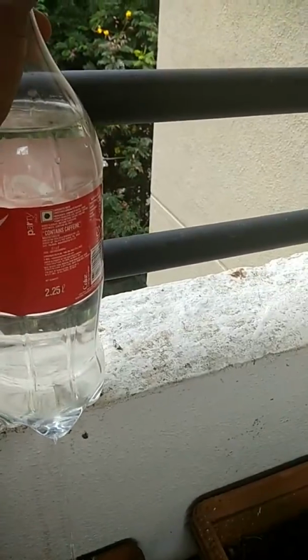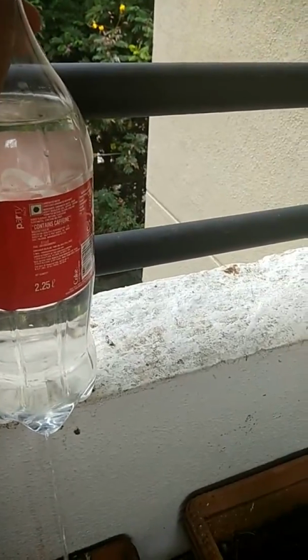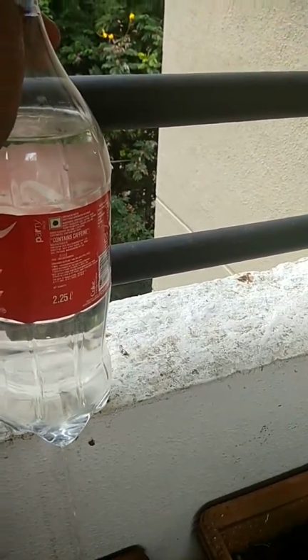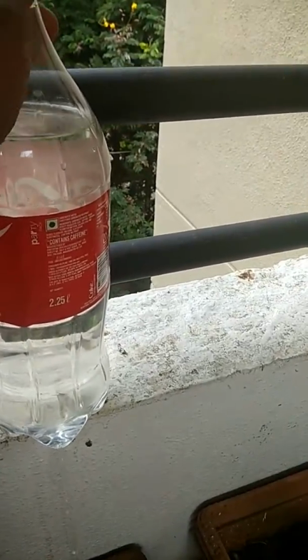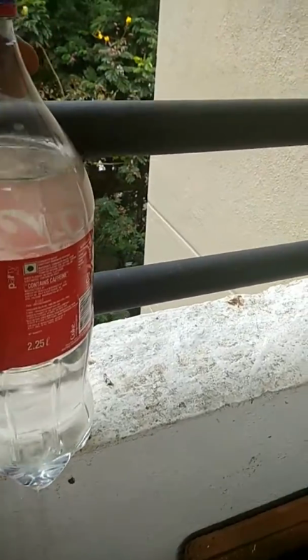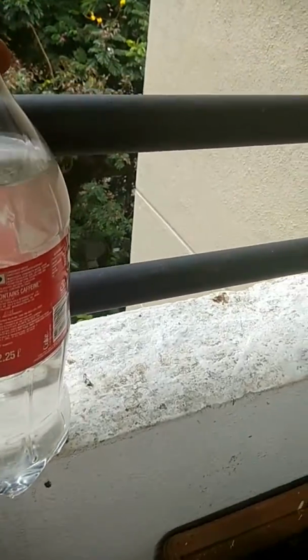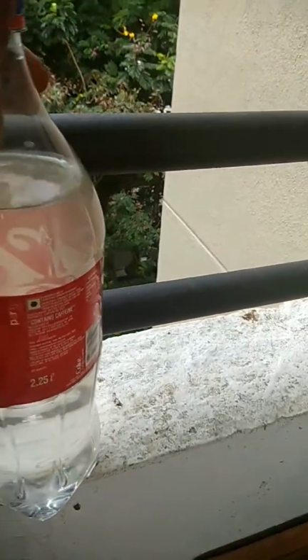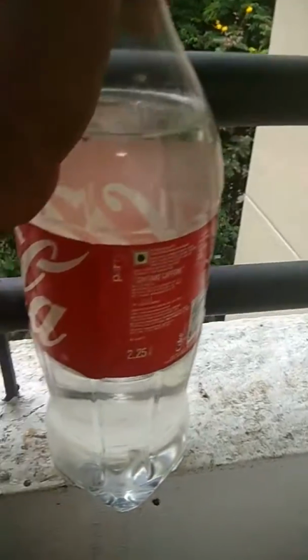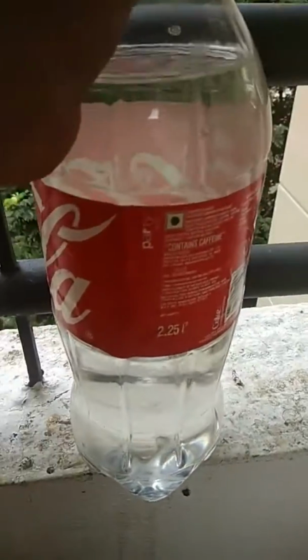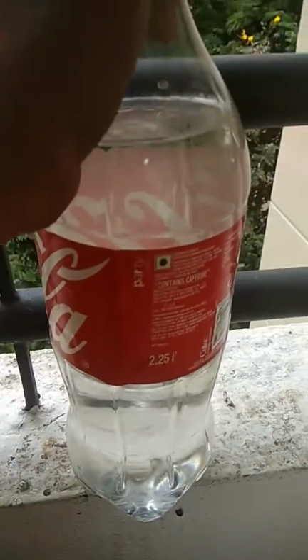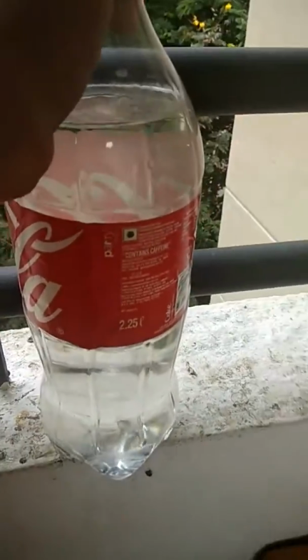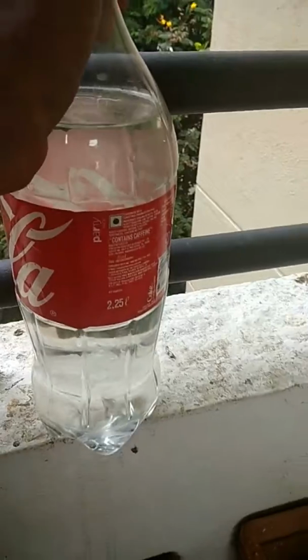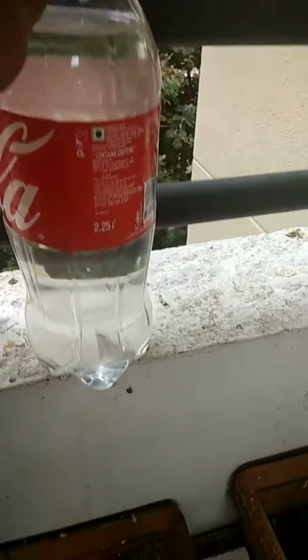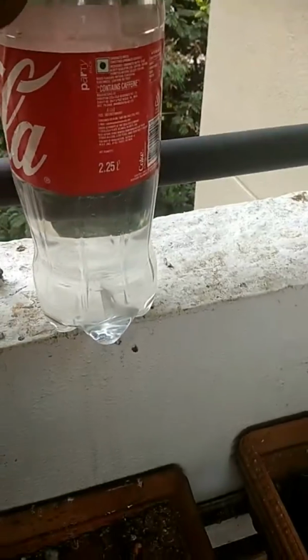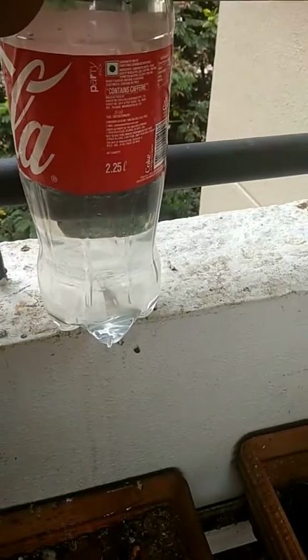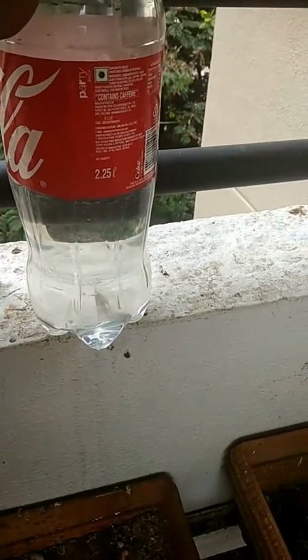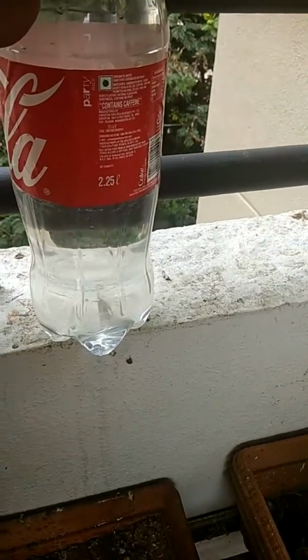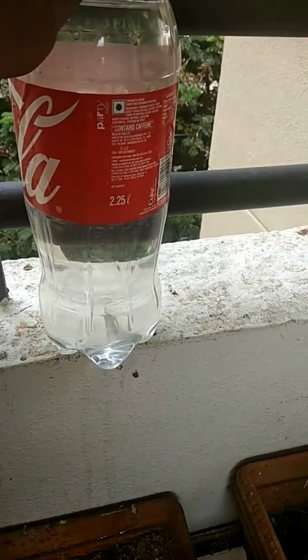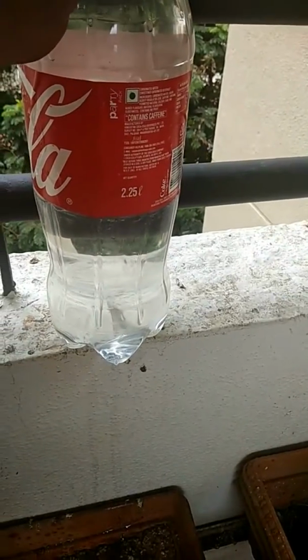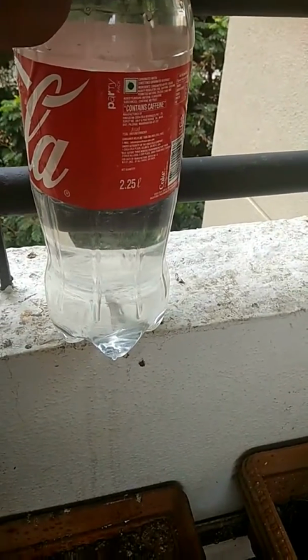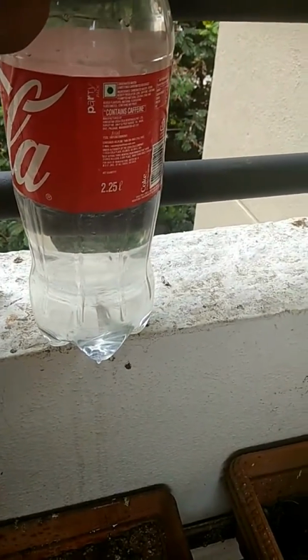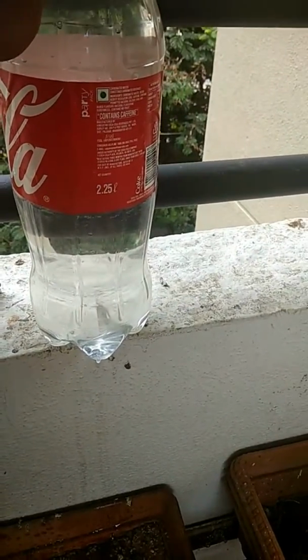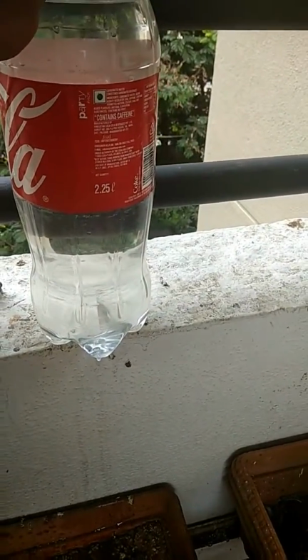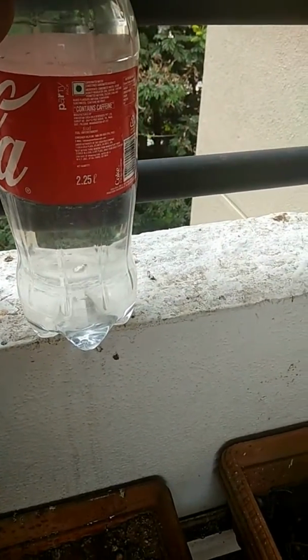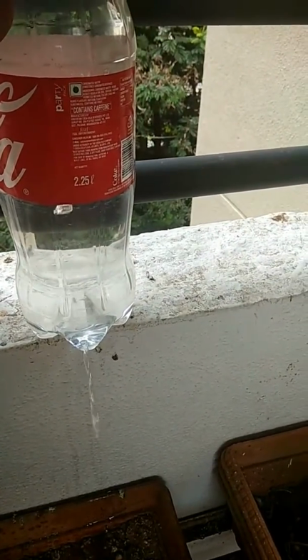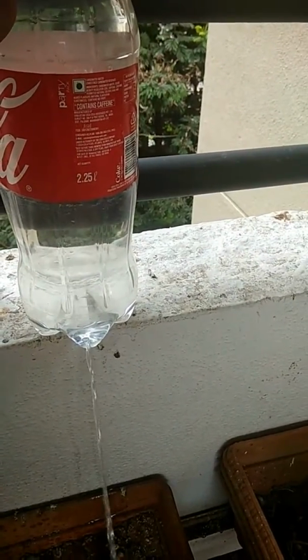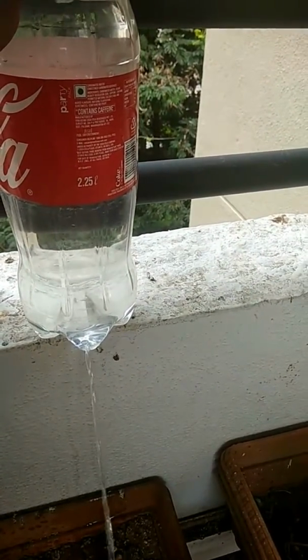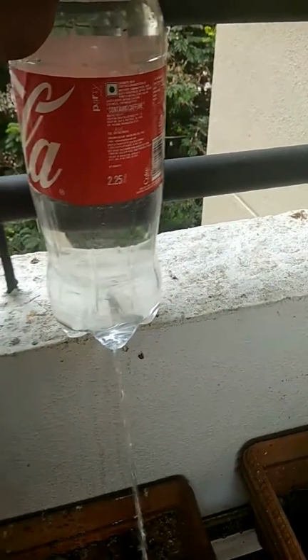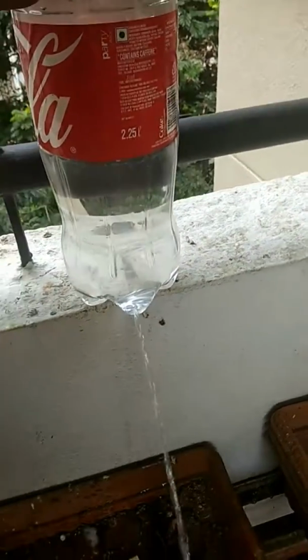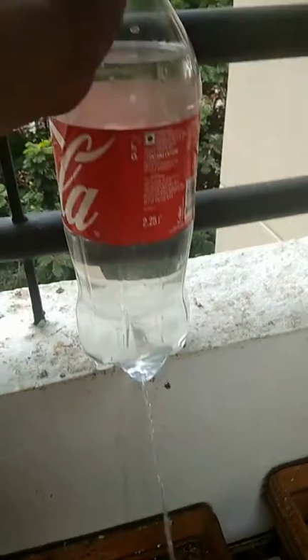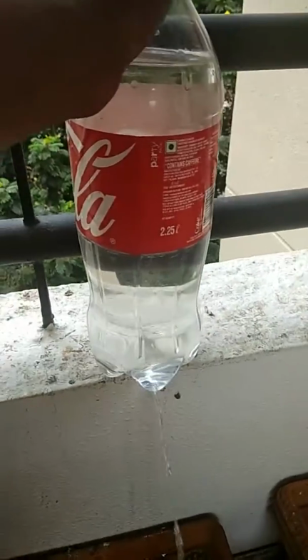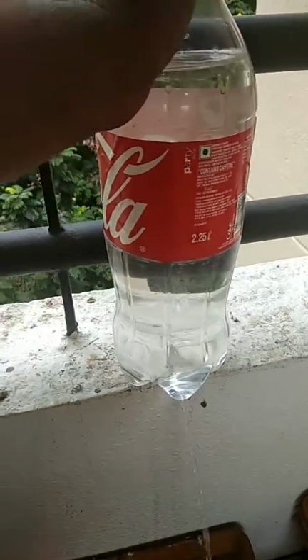You can use it while on travel or while cooking. You need to limitedly use the water. For hand wash, if you don't find a tap, you can use this way.